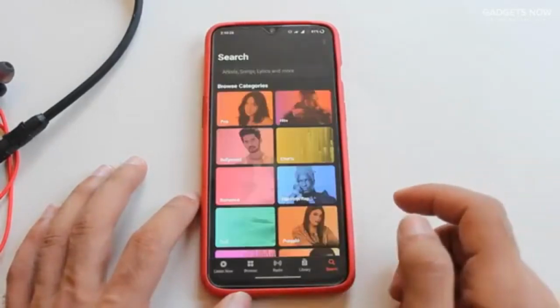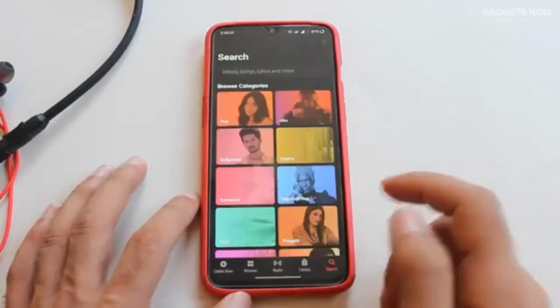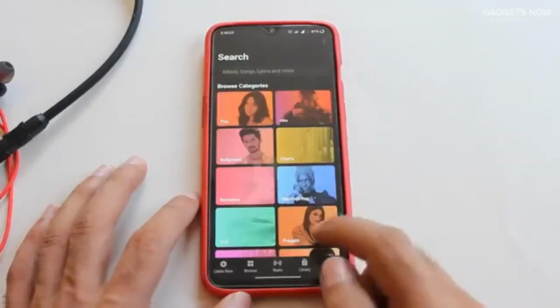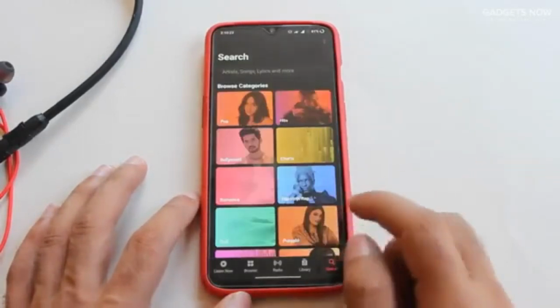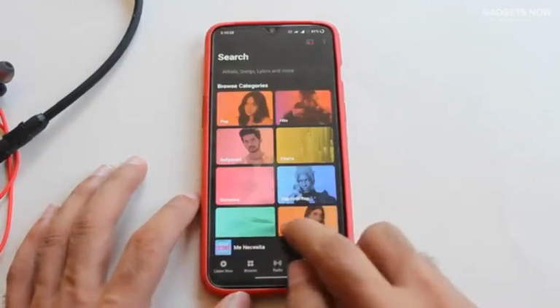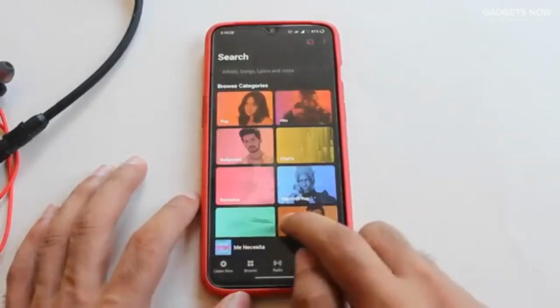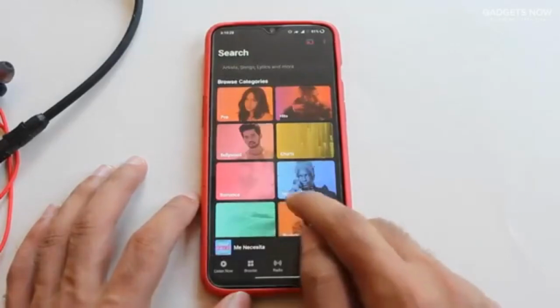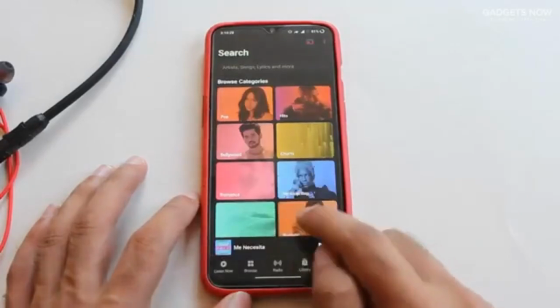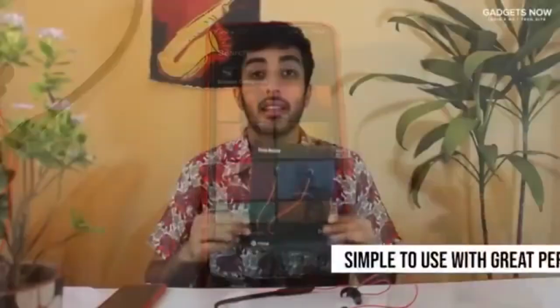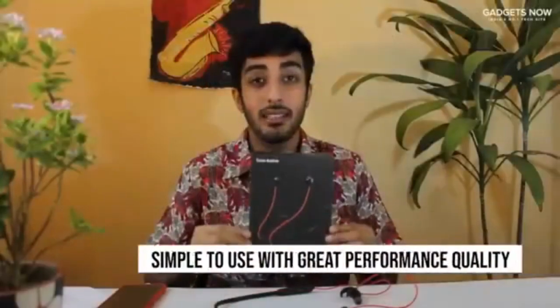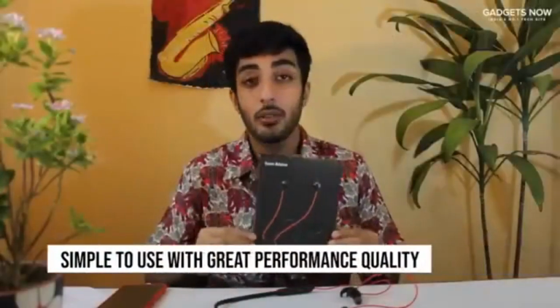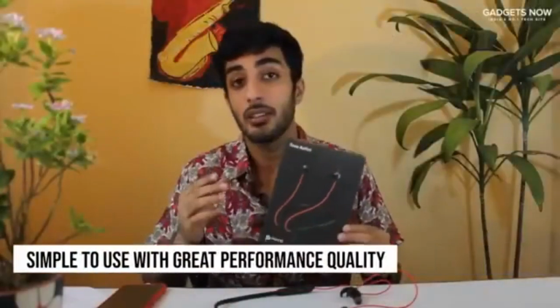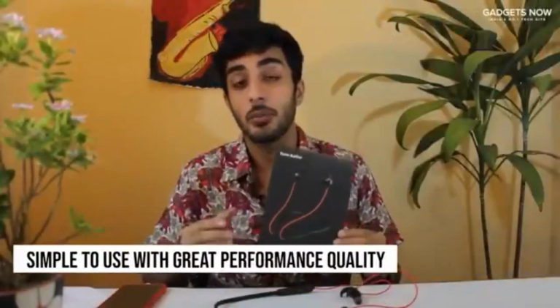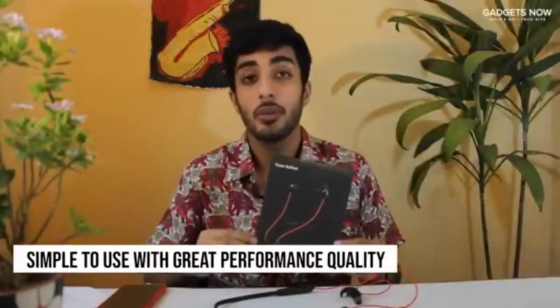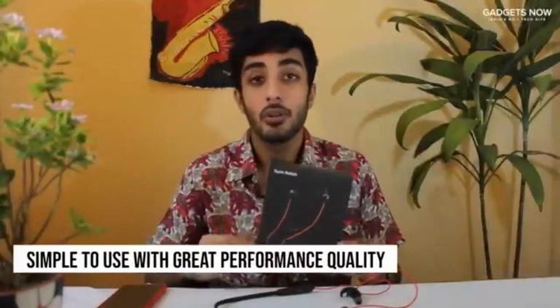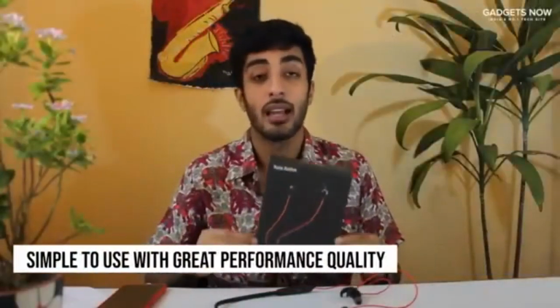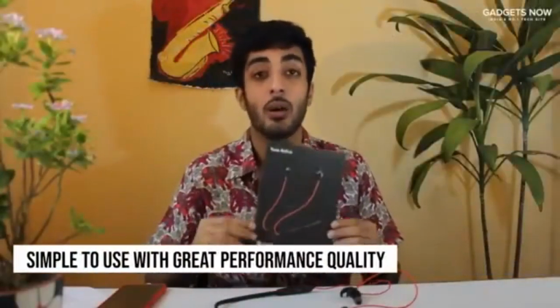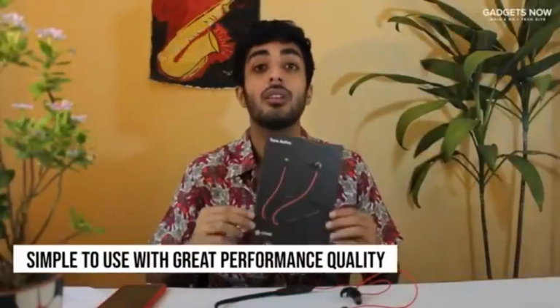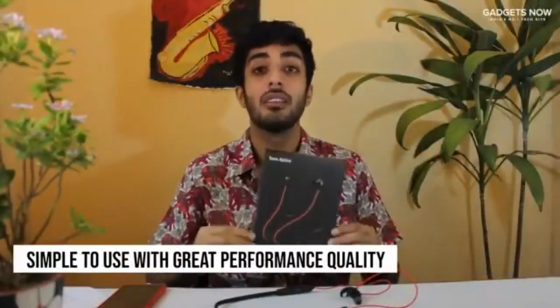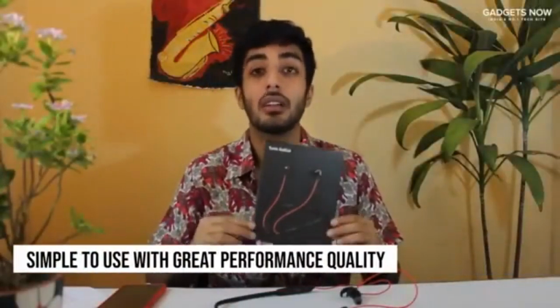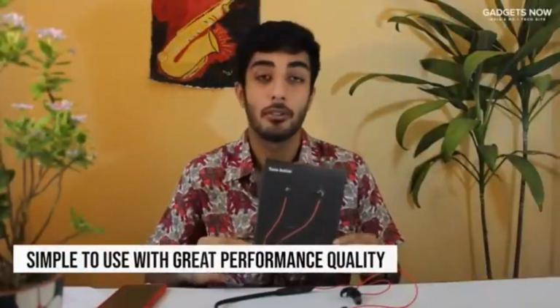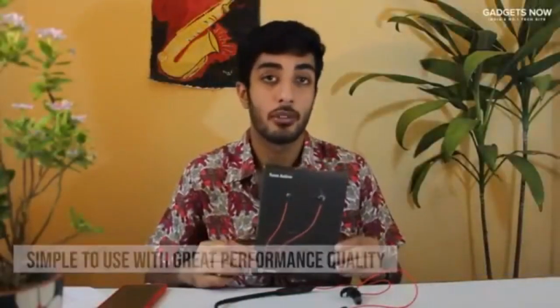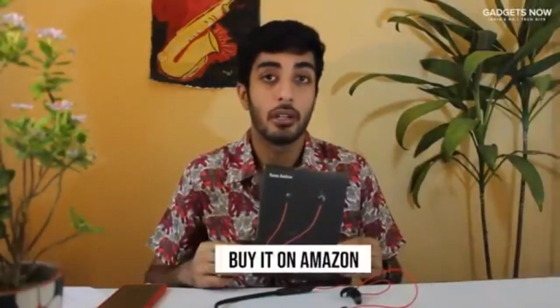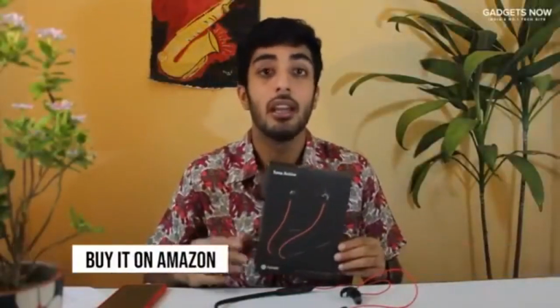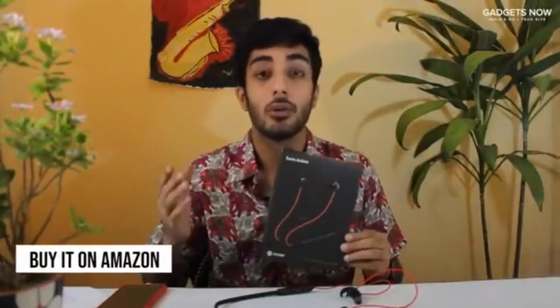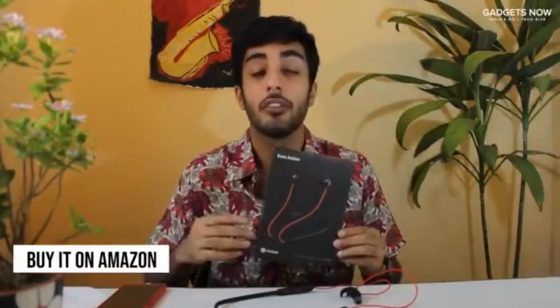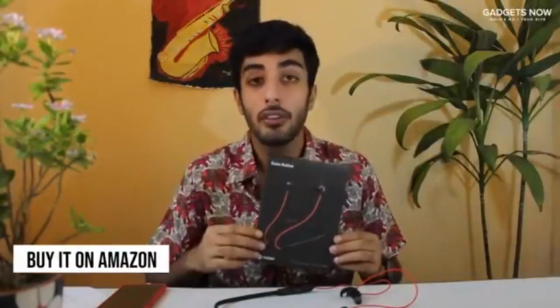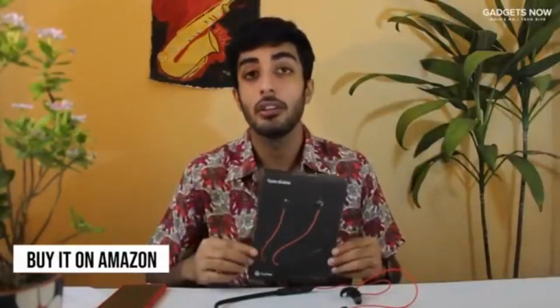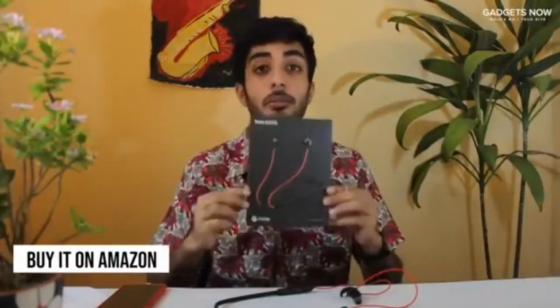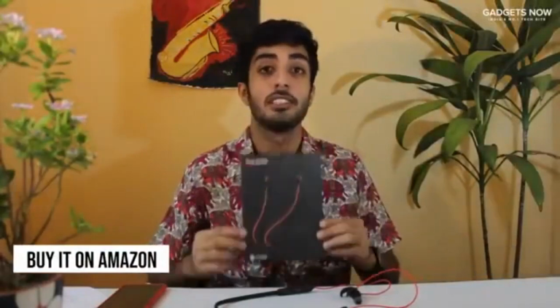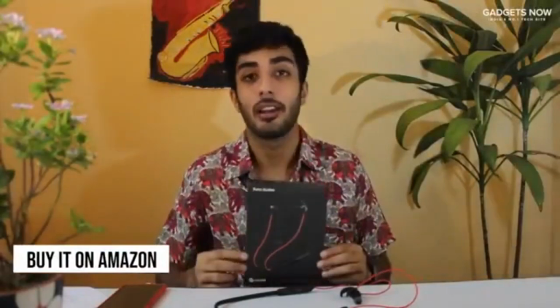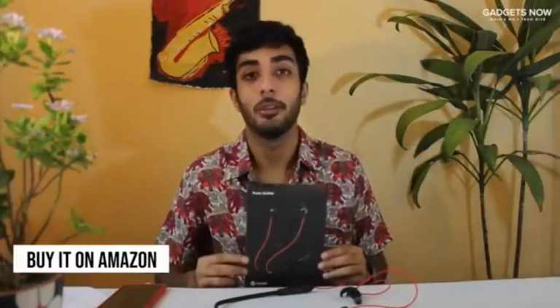It was that simple! You can now listen to your favorite music and enjoy the best audio experience. These headphones are super simple to use and they also deliver great performance quality, so if you haven't already, get them right away.